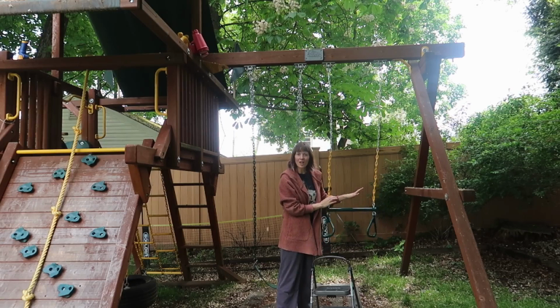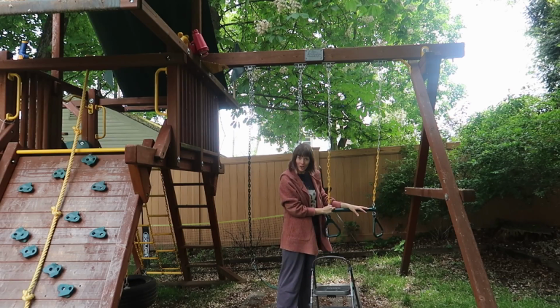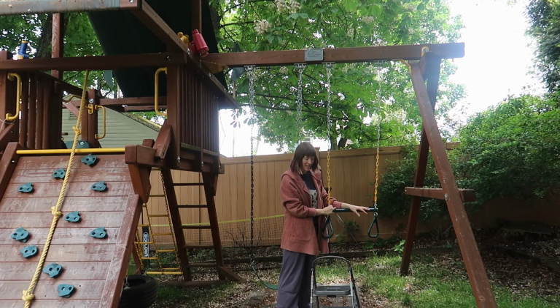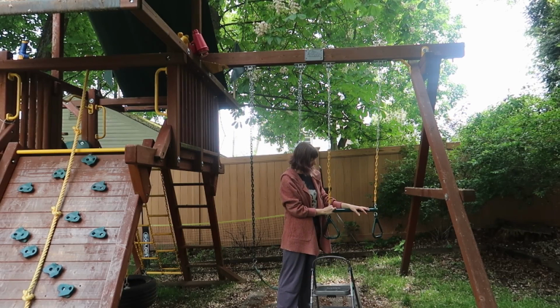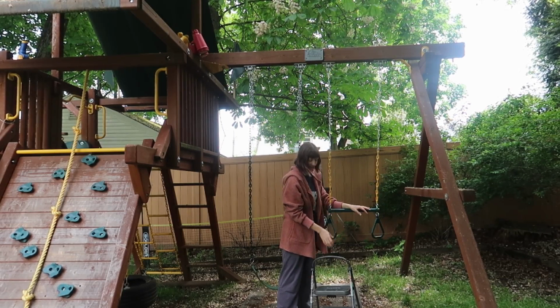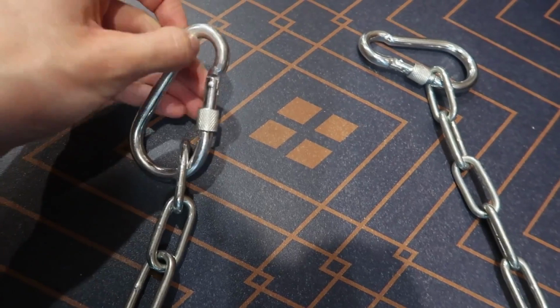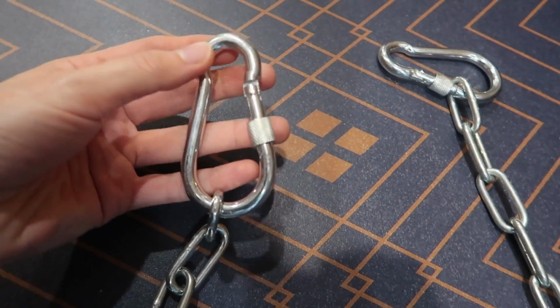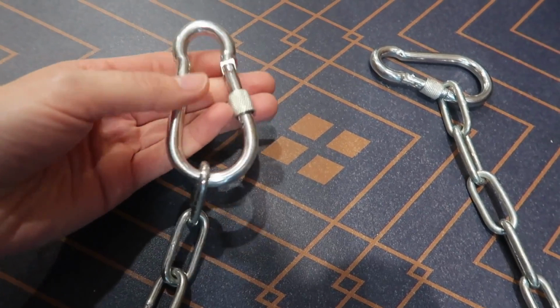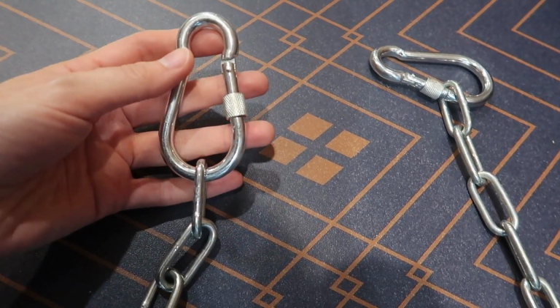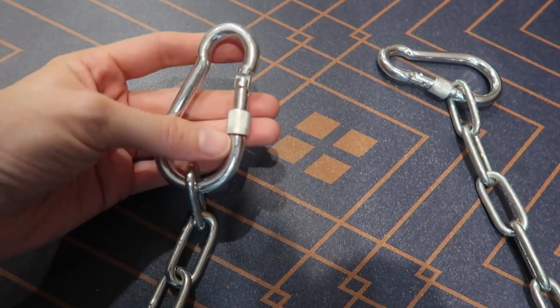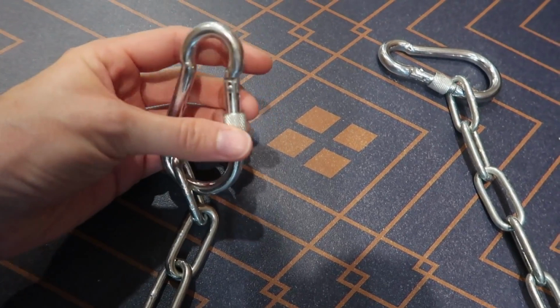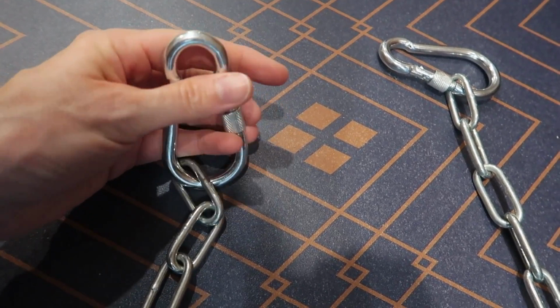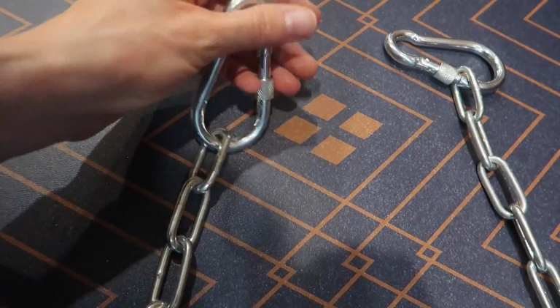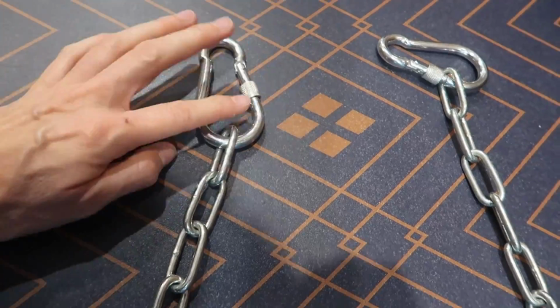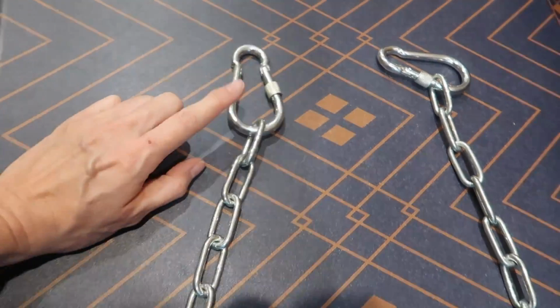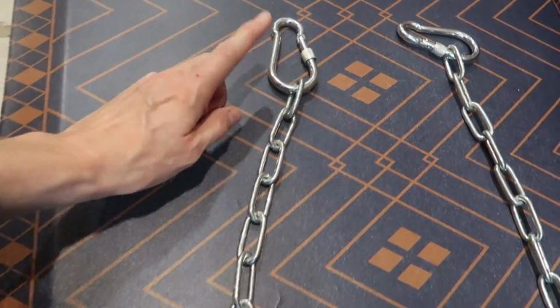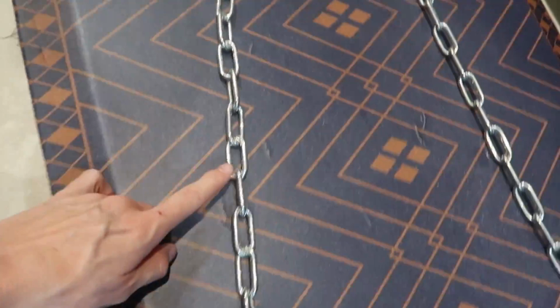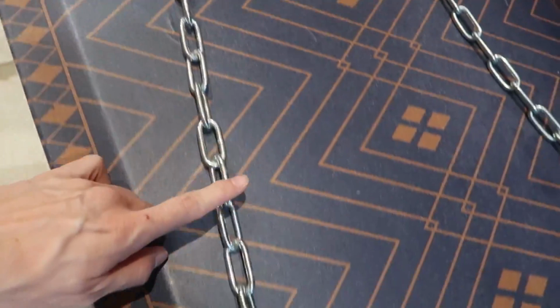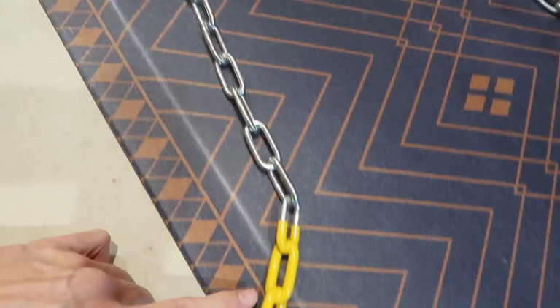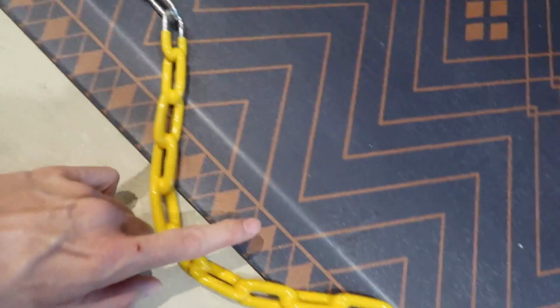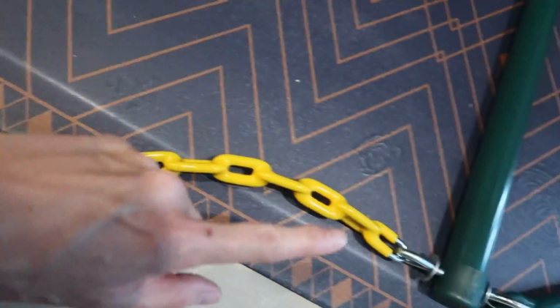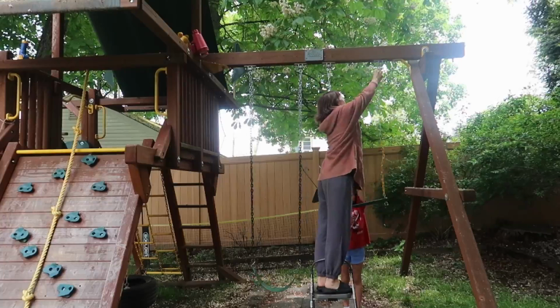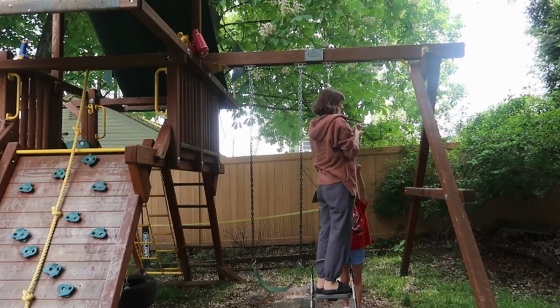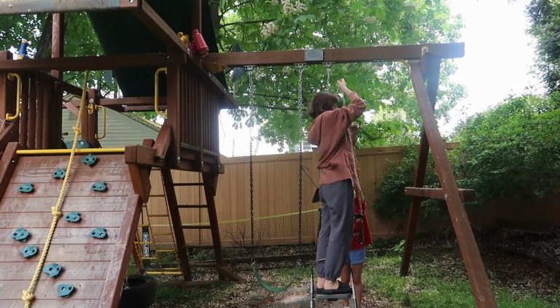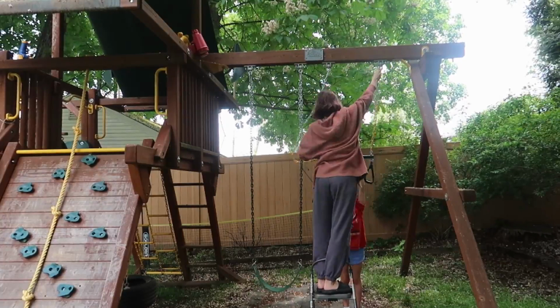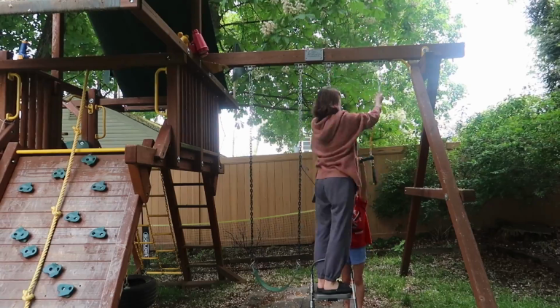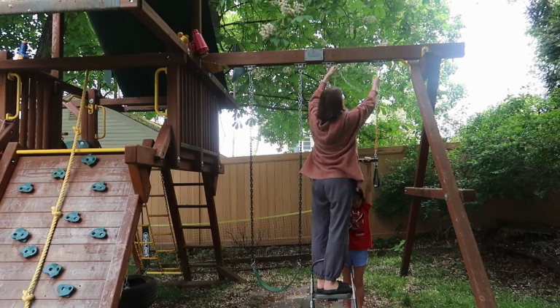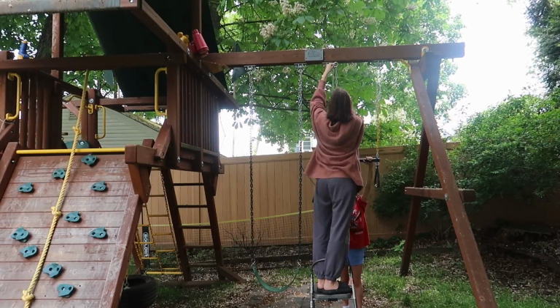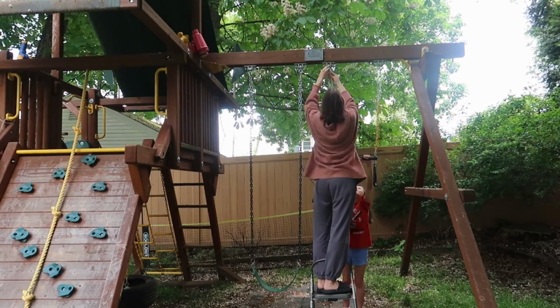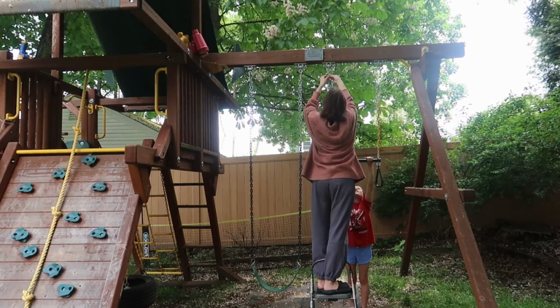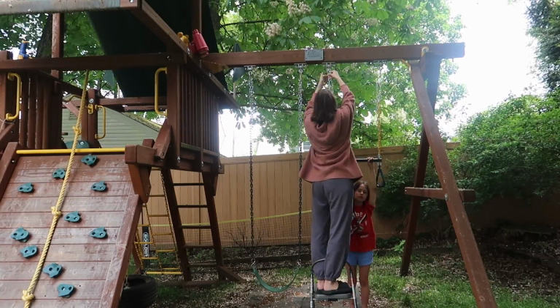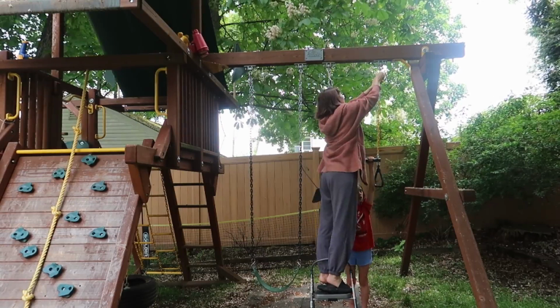This is the longest it is. These are the two carabiners they come with - you can unscrew this and then attach this lower on the chain to adjust the height, and then this is going to attach to your swing set.